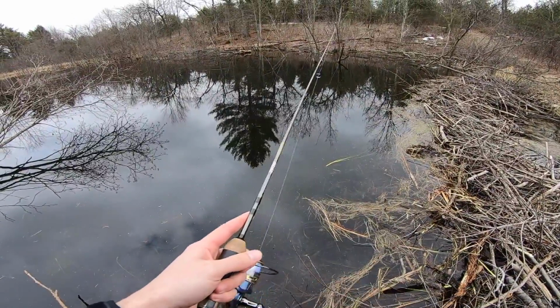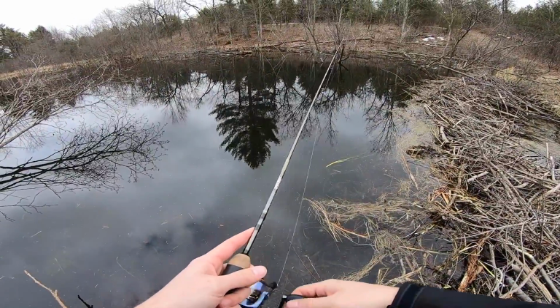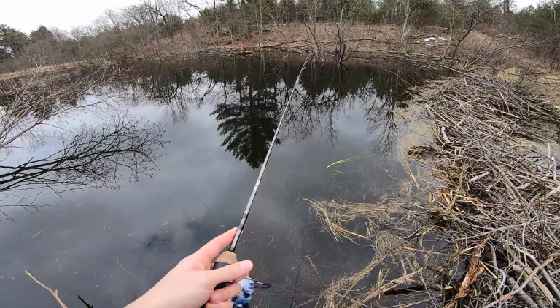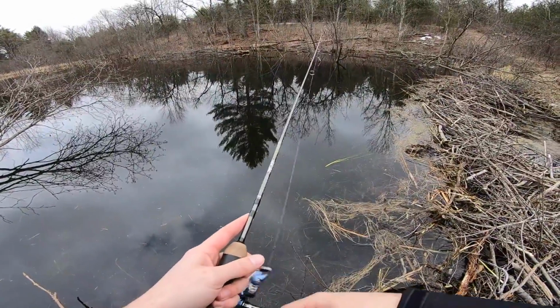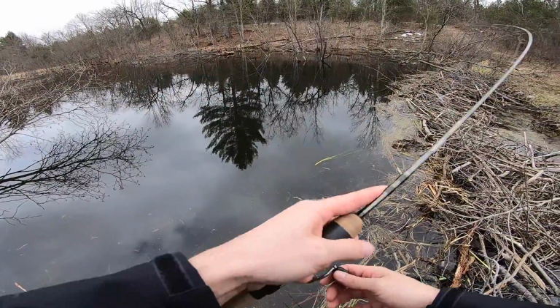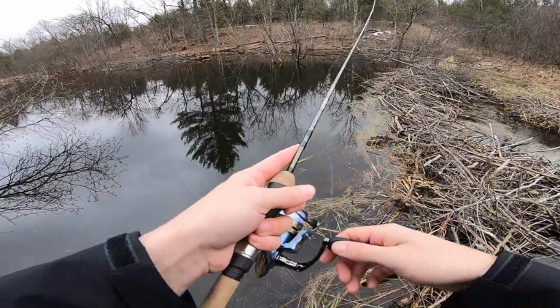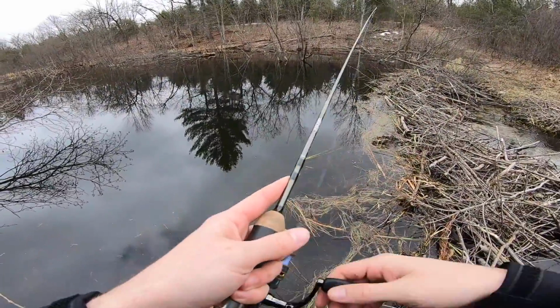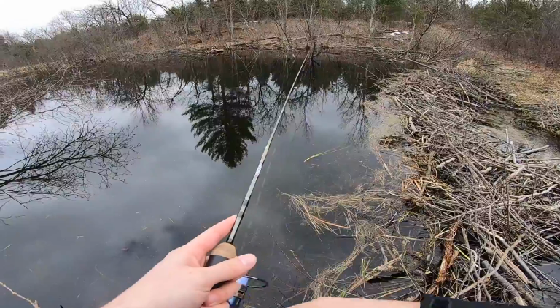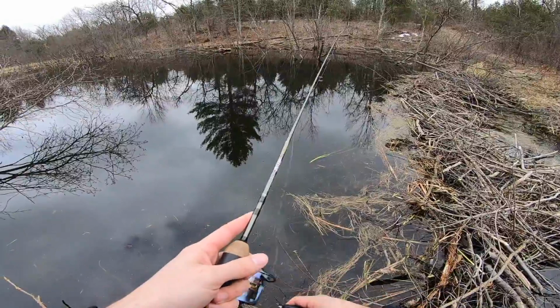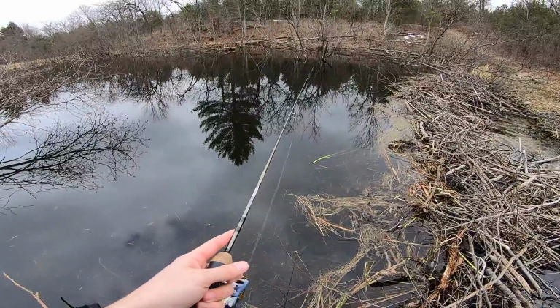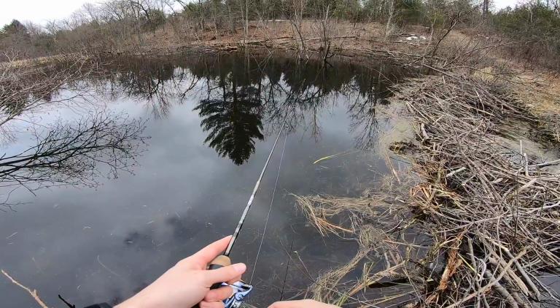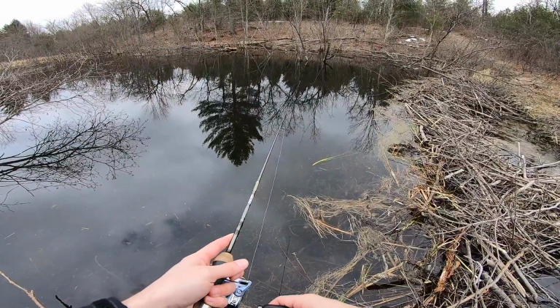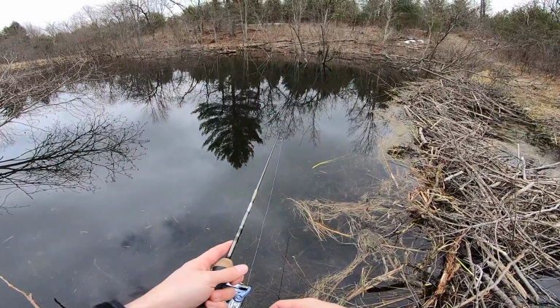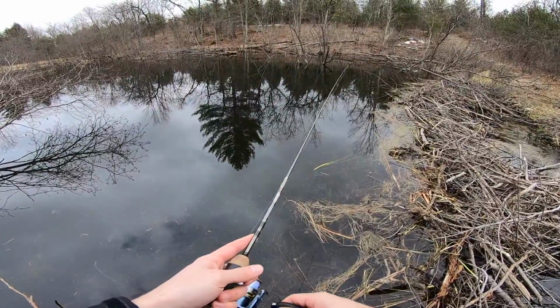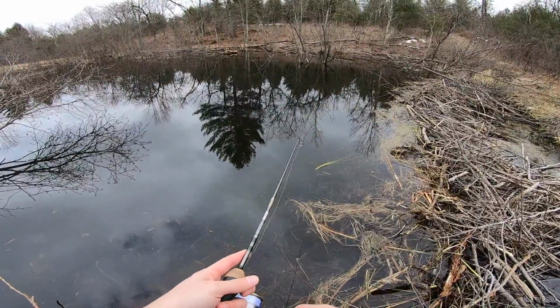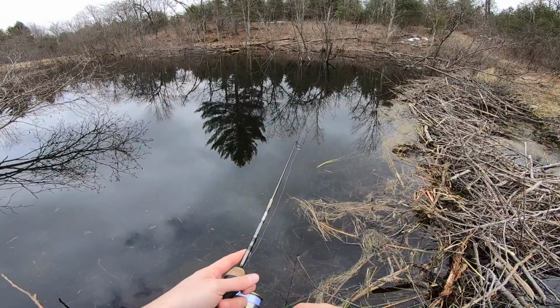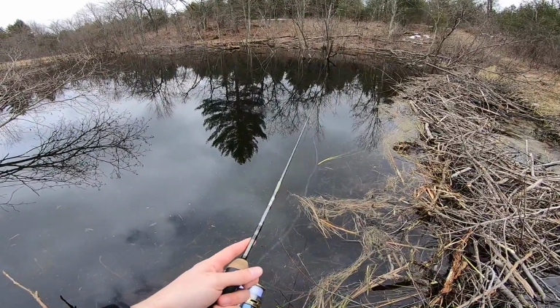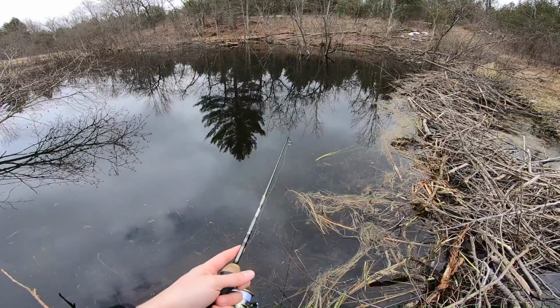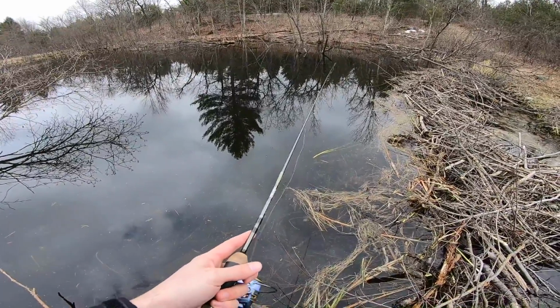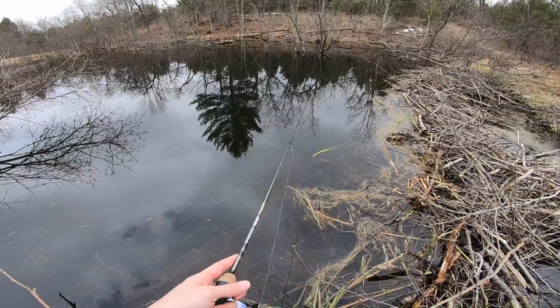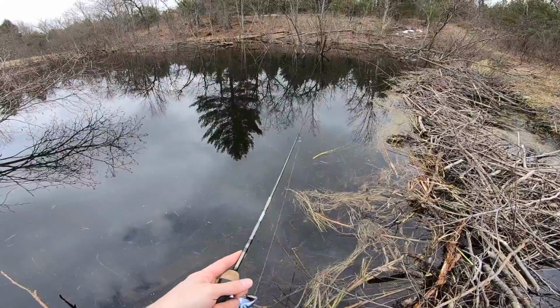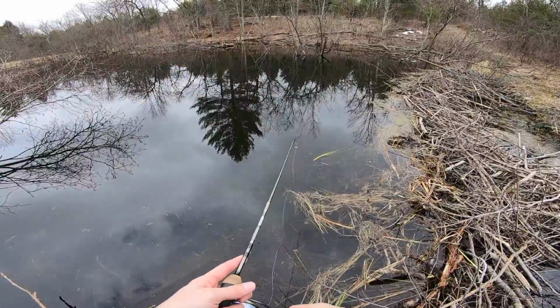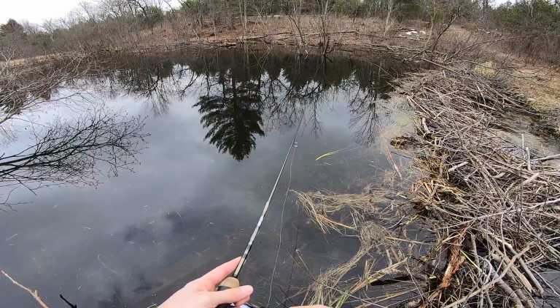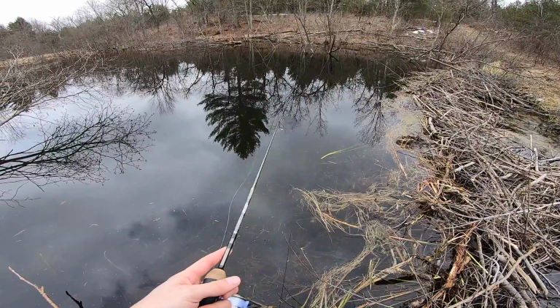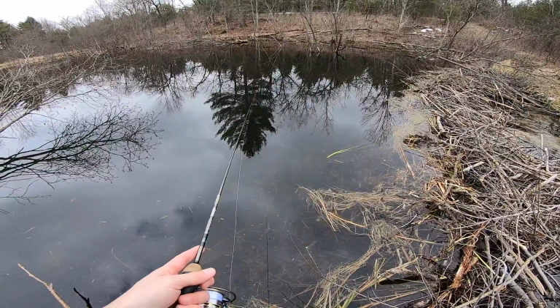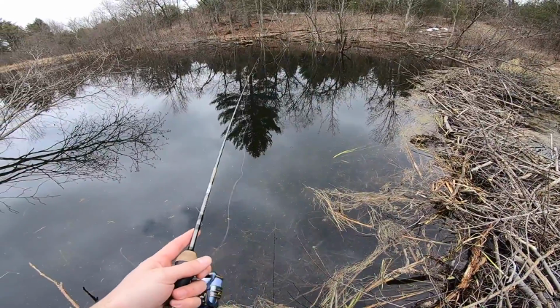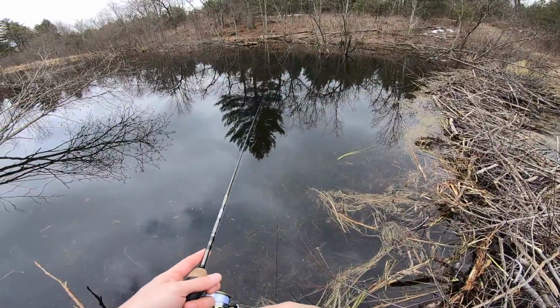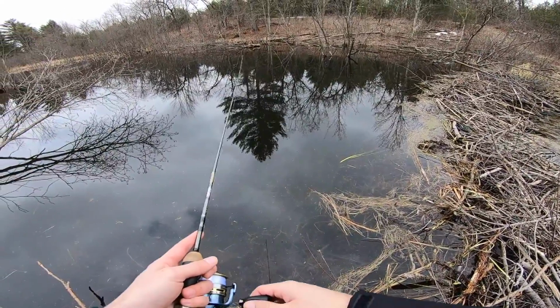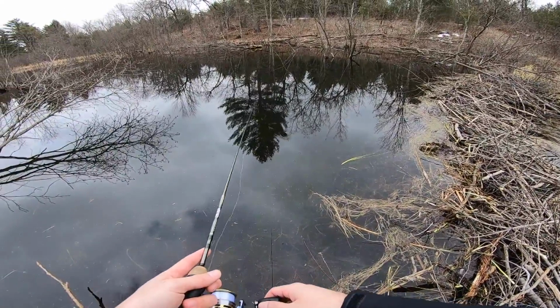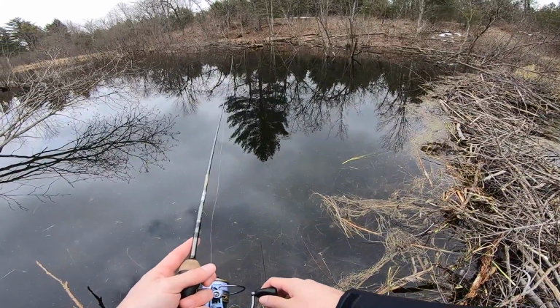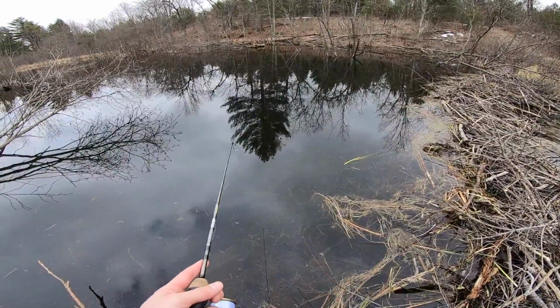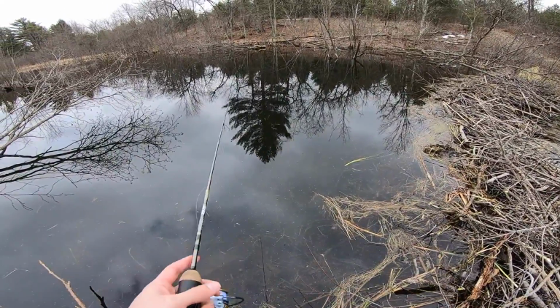Just twitch it, slow retrieve — oh, he had it! All right, we had one boys. I just wasn't expecting one that fast. Probably not going to get him to bite again either.